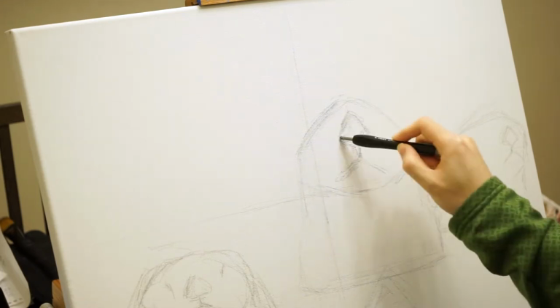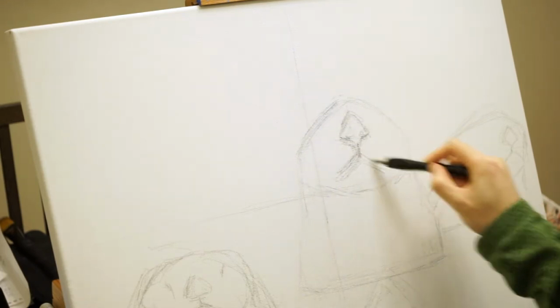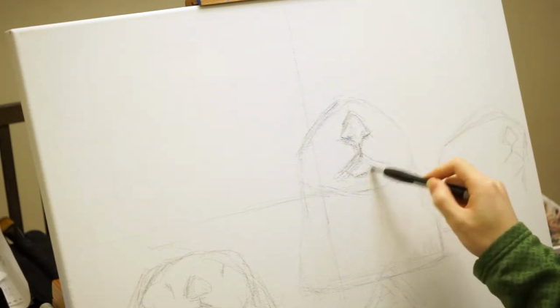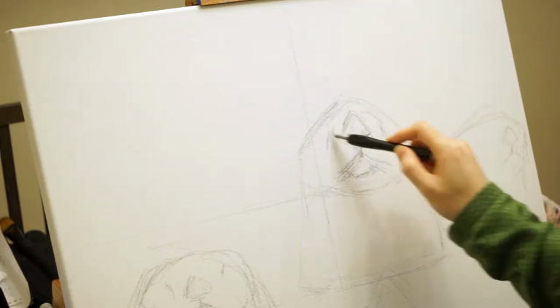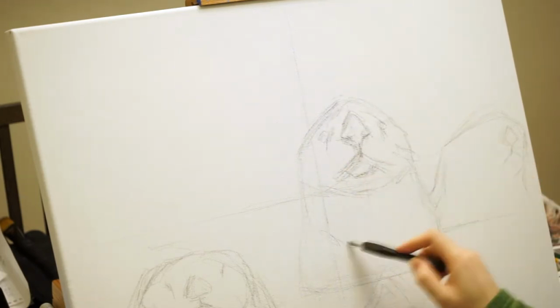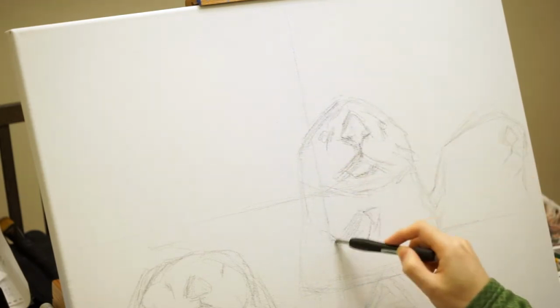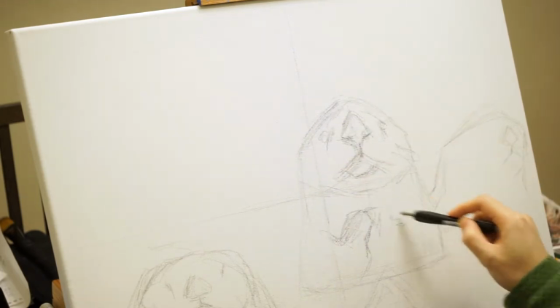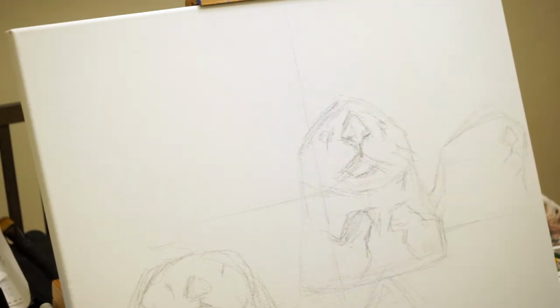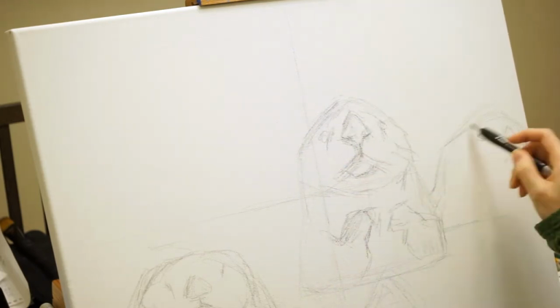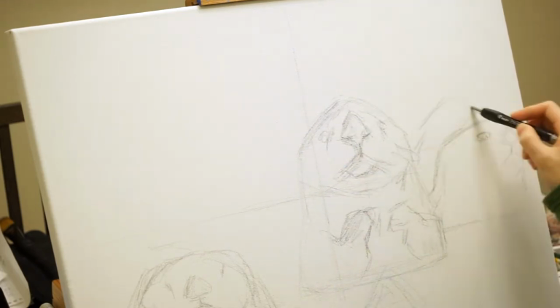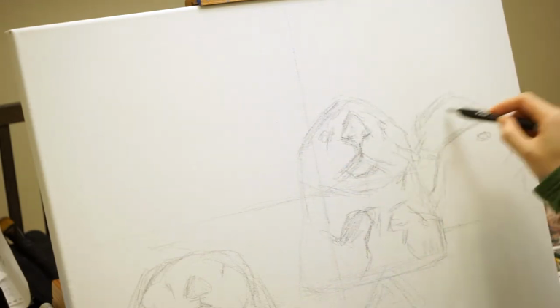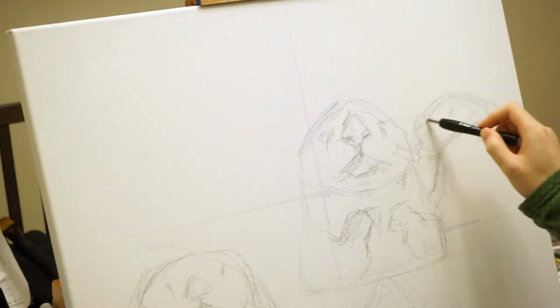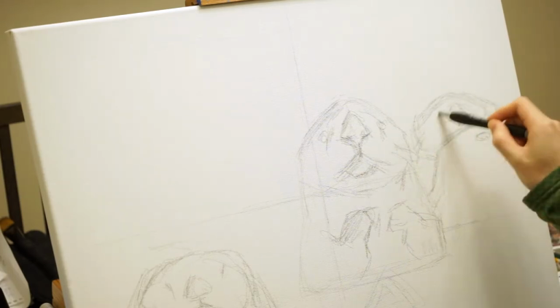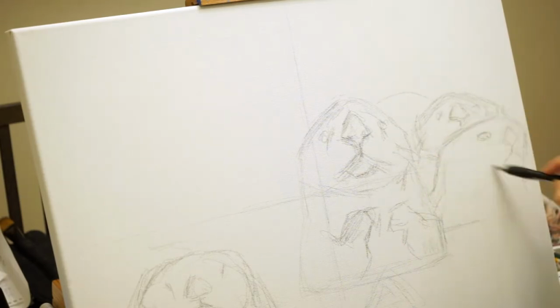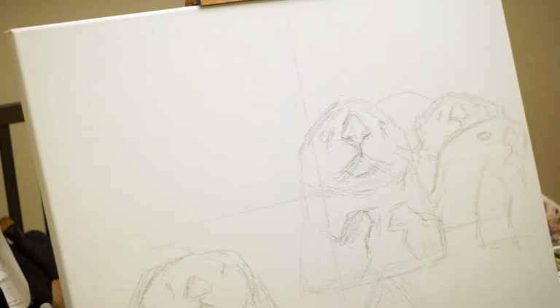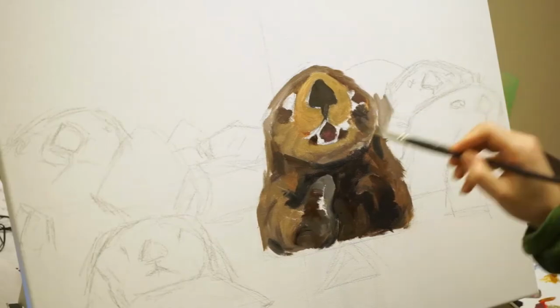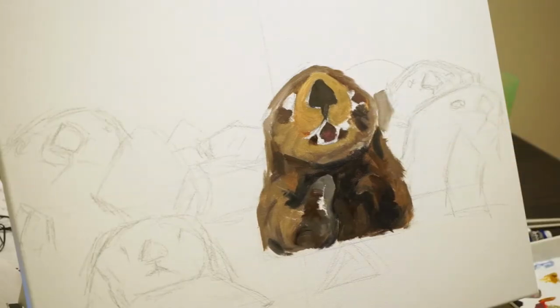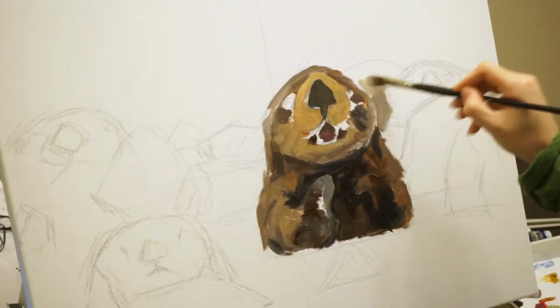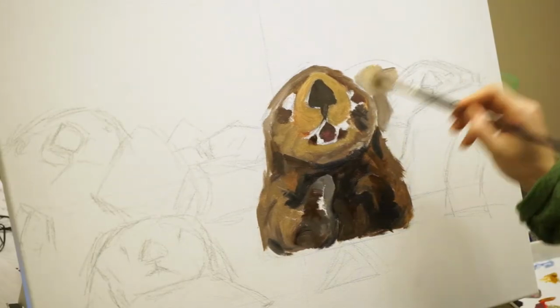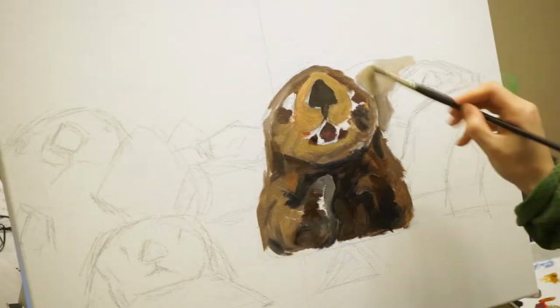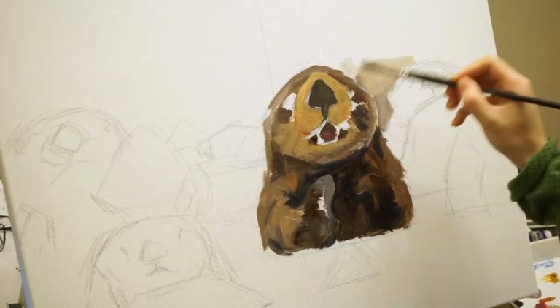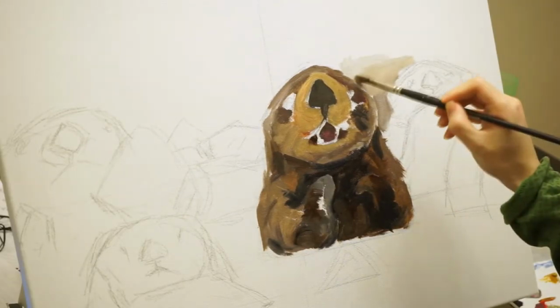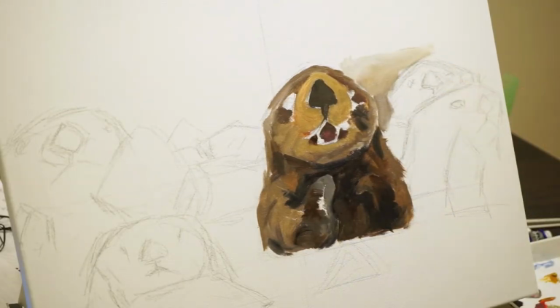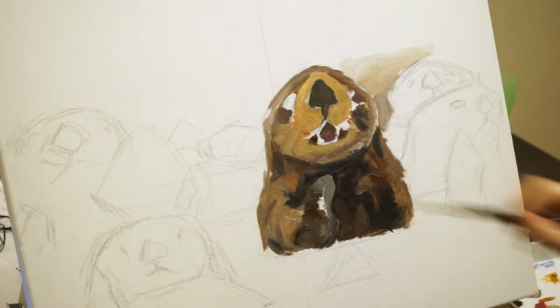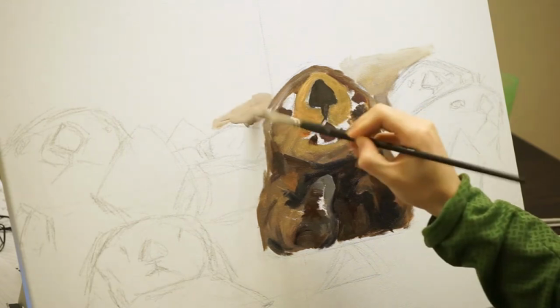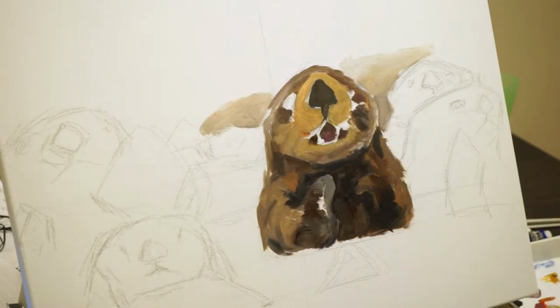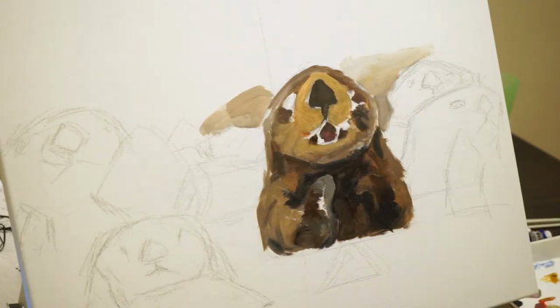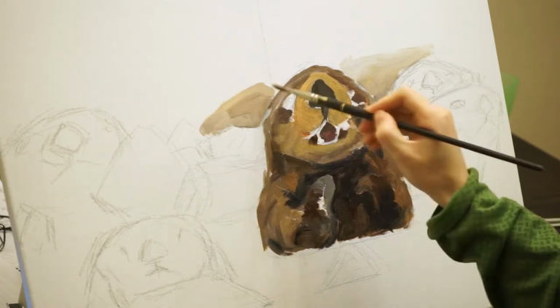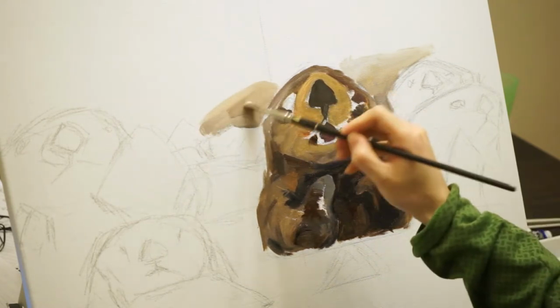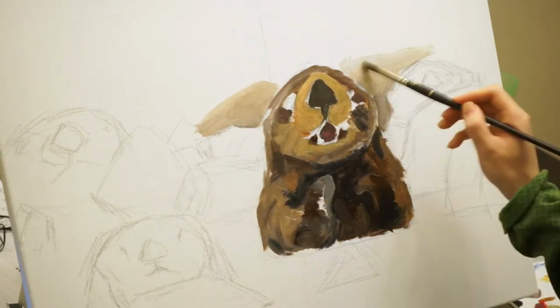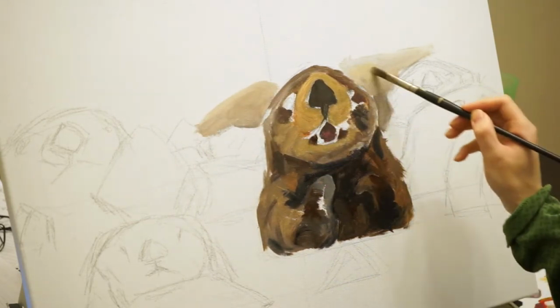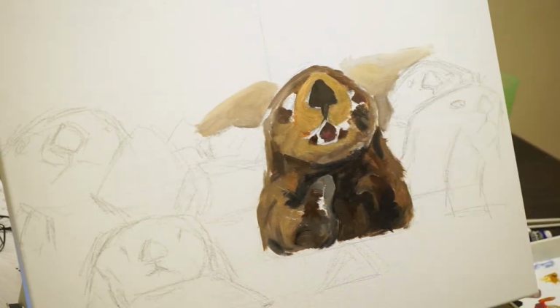This painting is painted off of an online reference photo because unfortunately I don't get to go out into the wild and take my own photos.